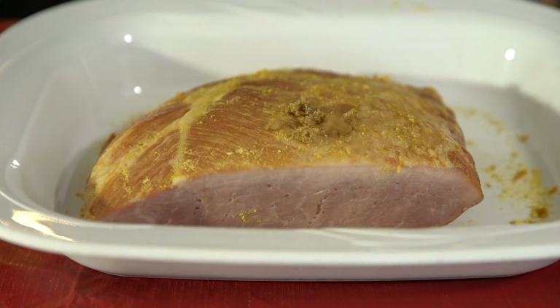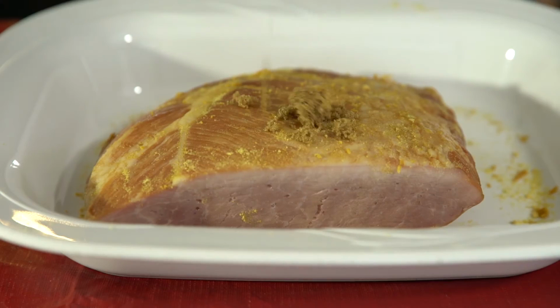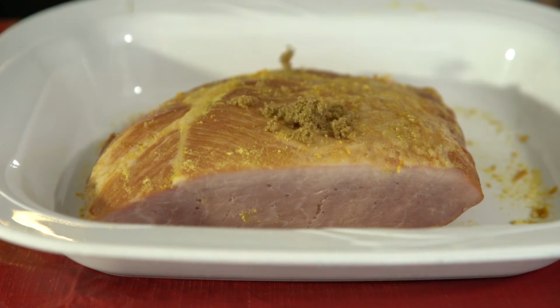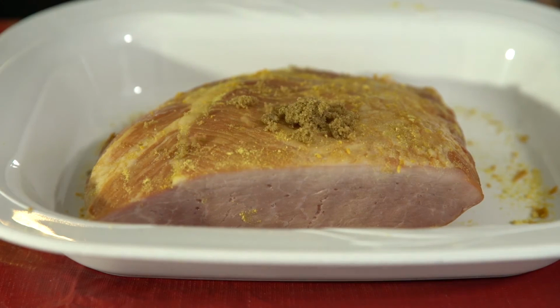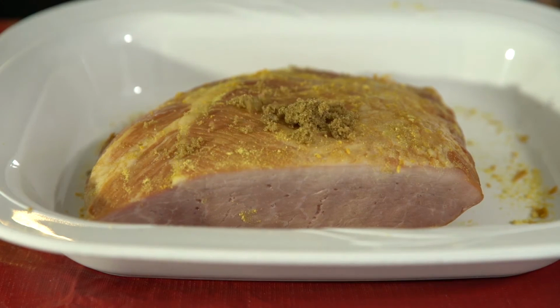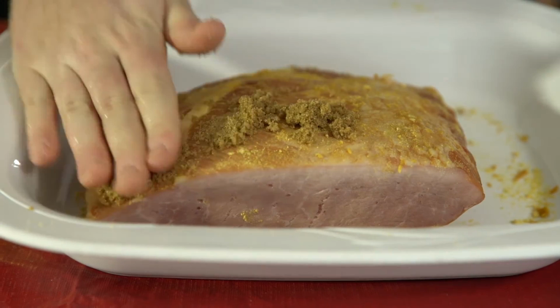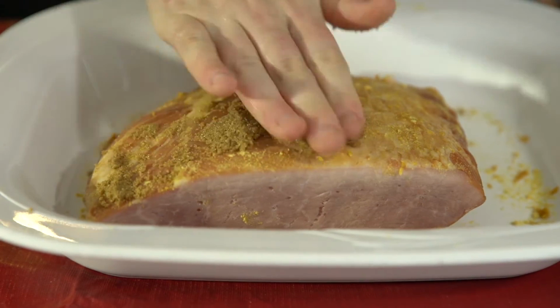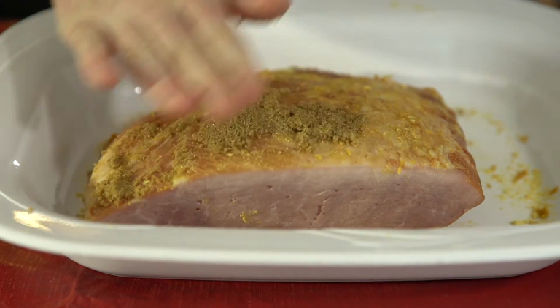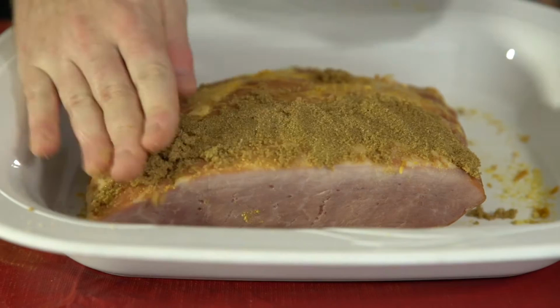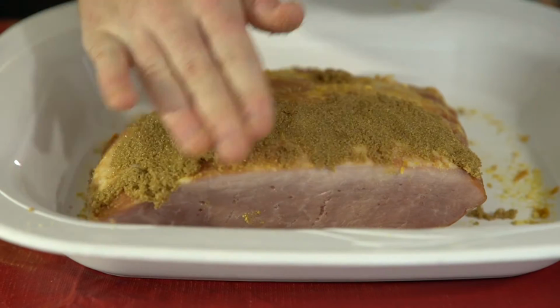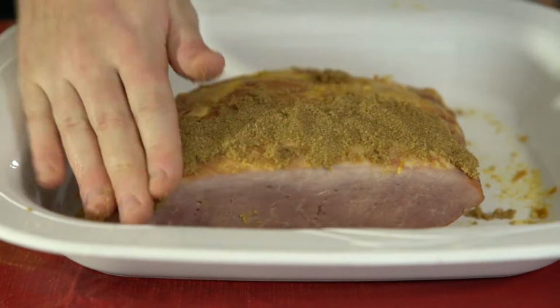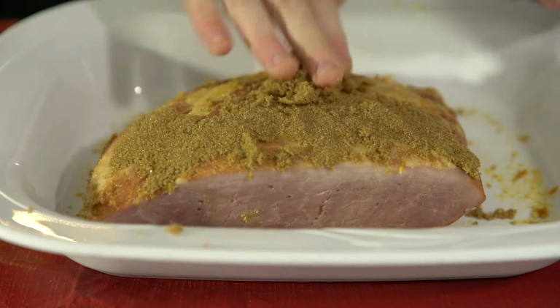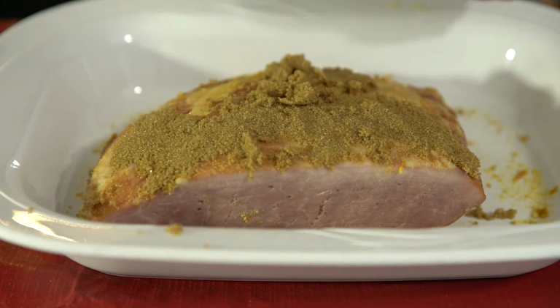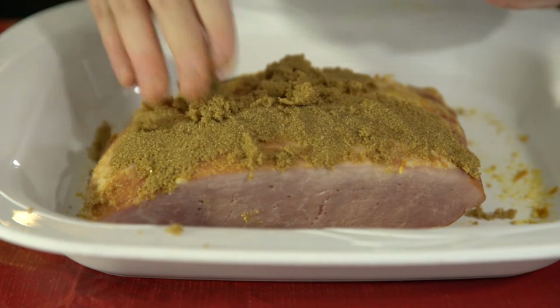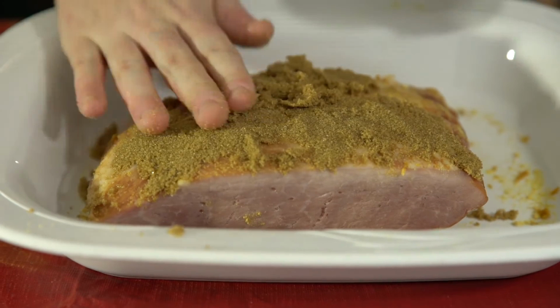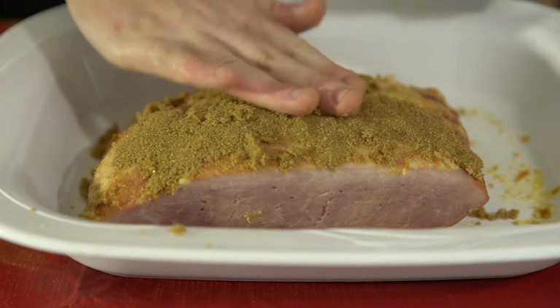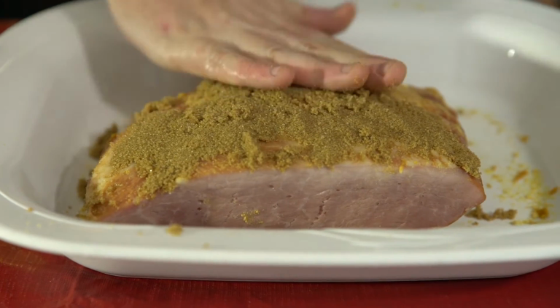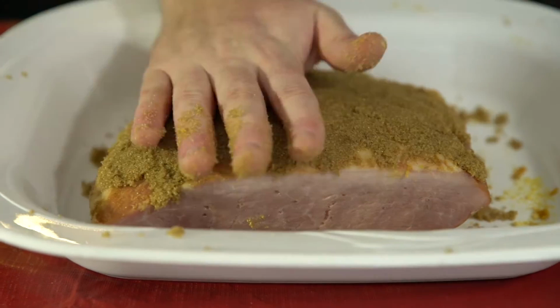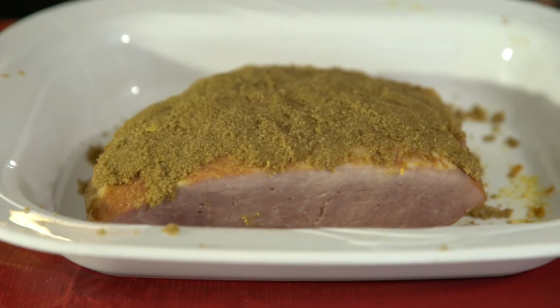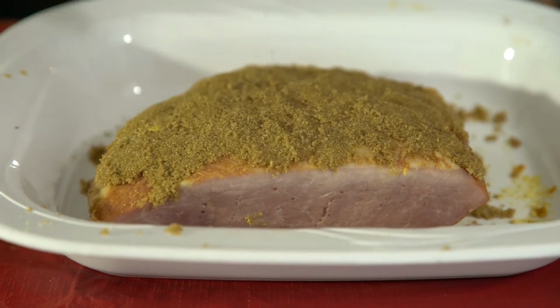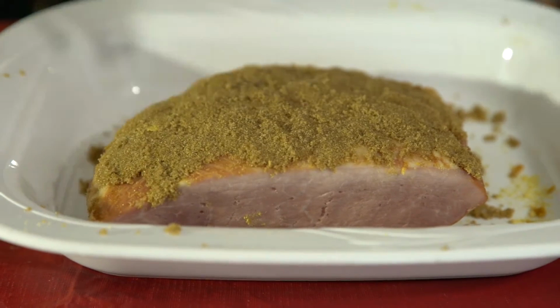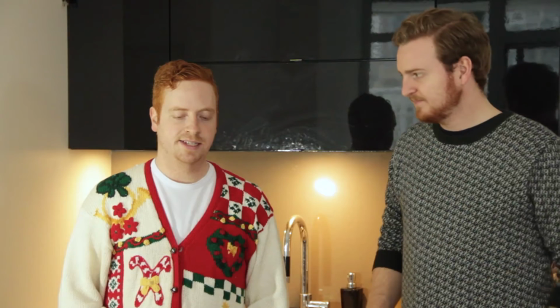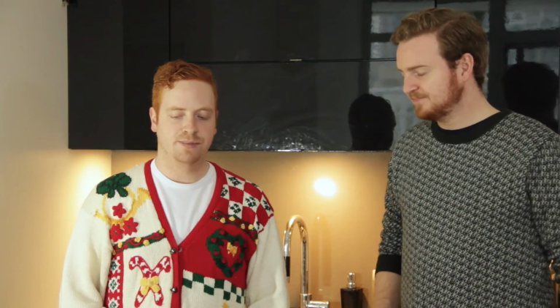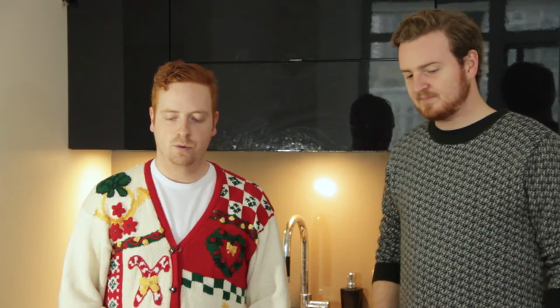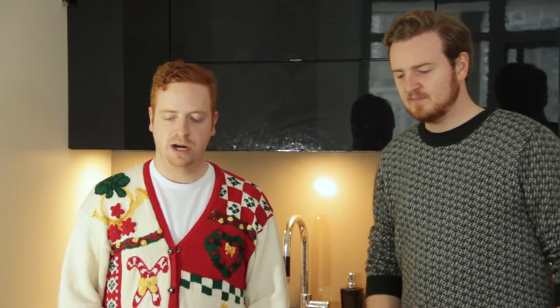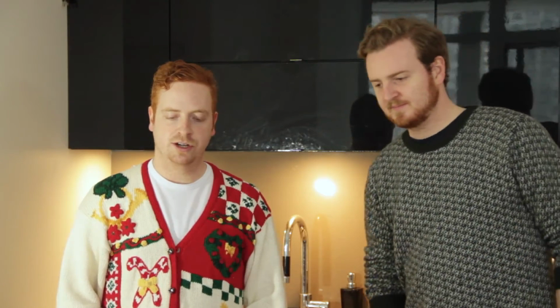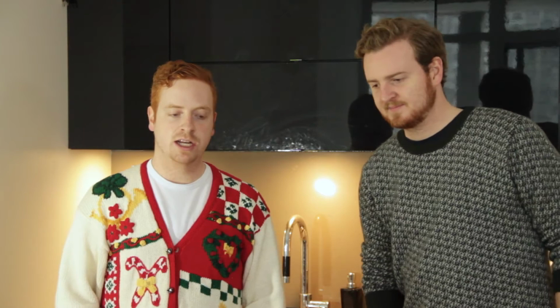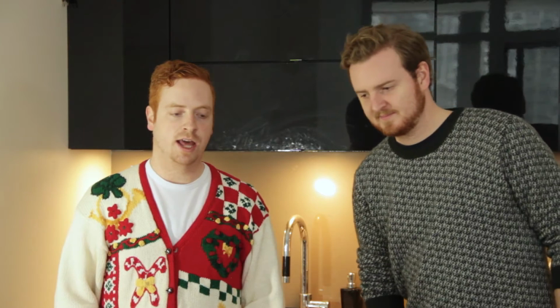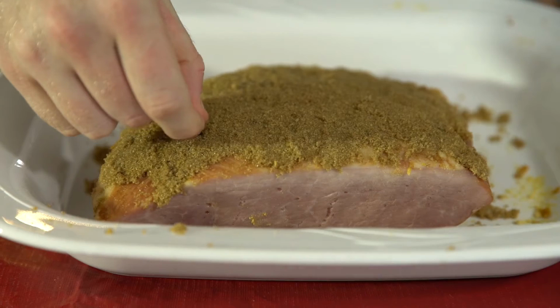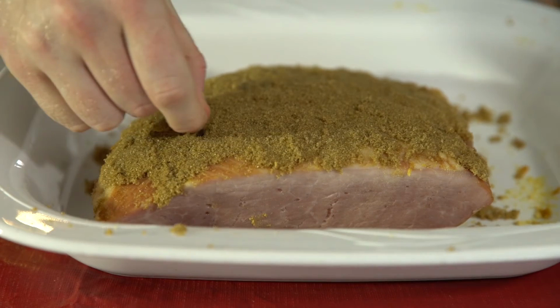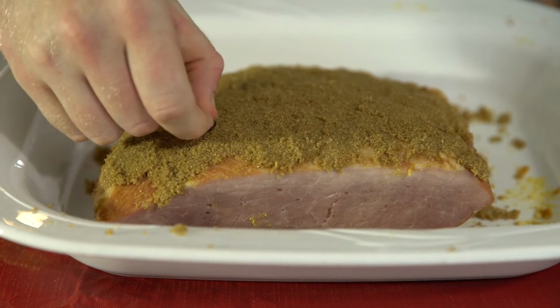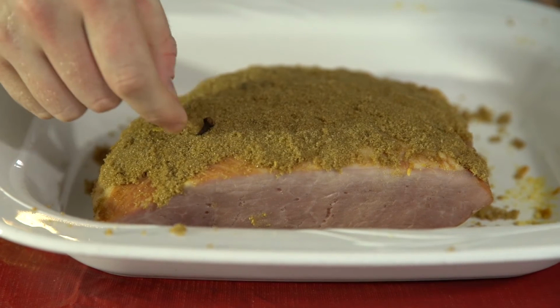Step three: you're going to coat your ham in a generous amount of brown sugar. Now don't be shy, you can't put too much on. Next step, once your brown sugar's on, you're going to throw on a few cloves.